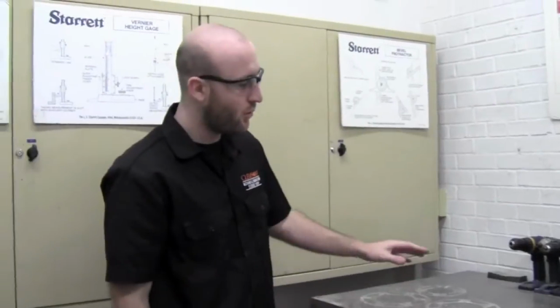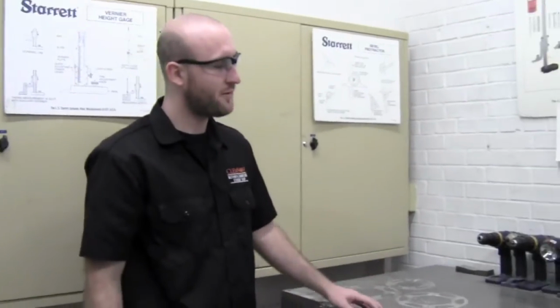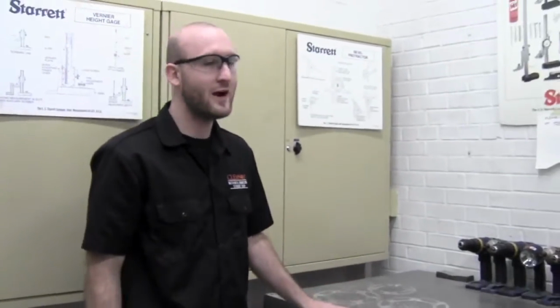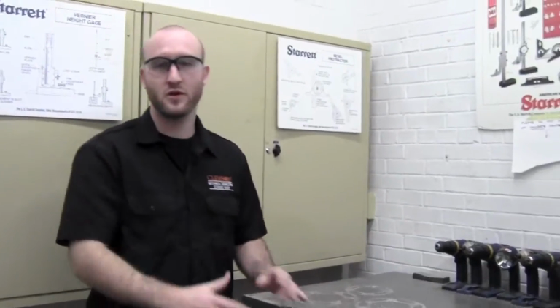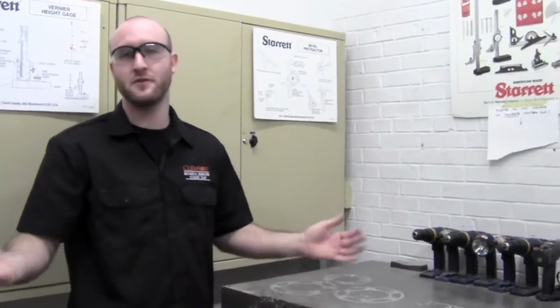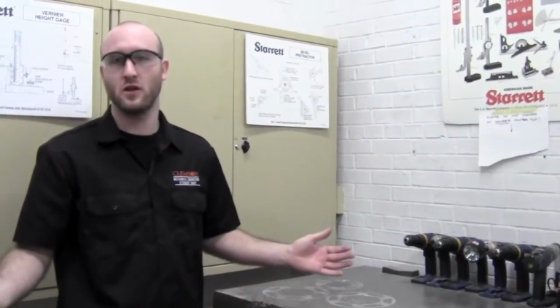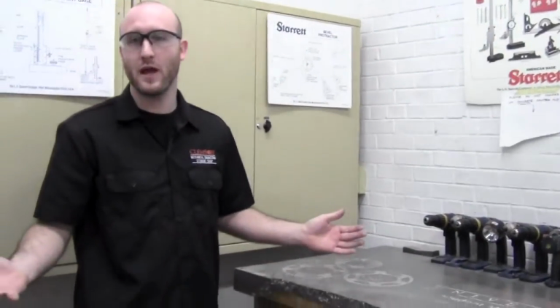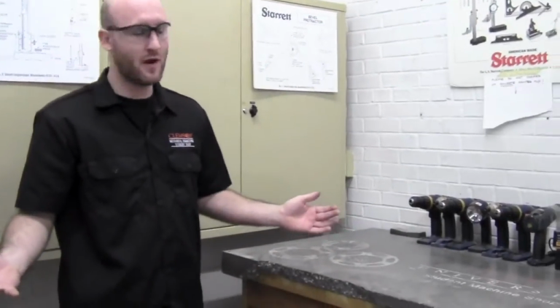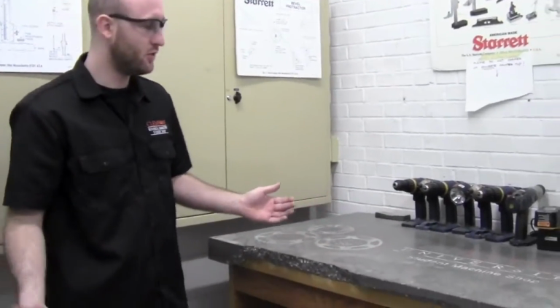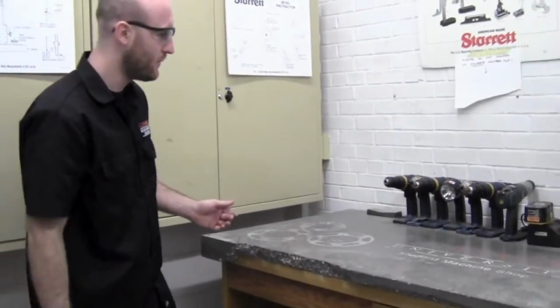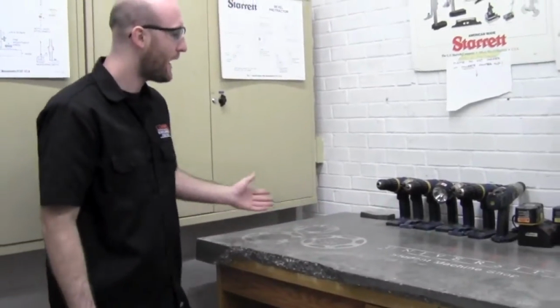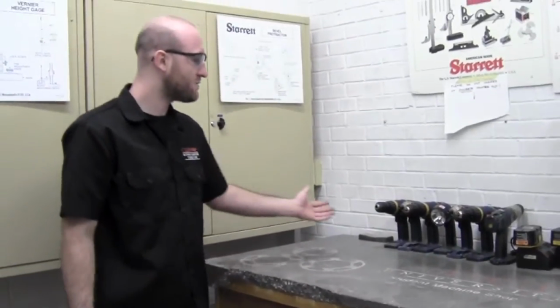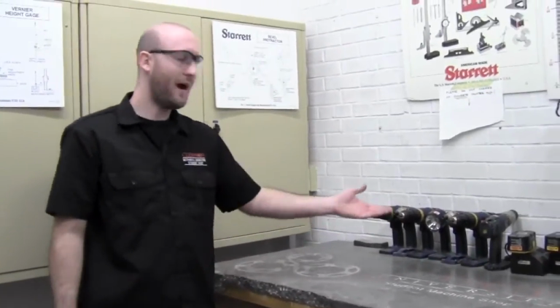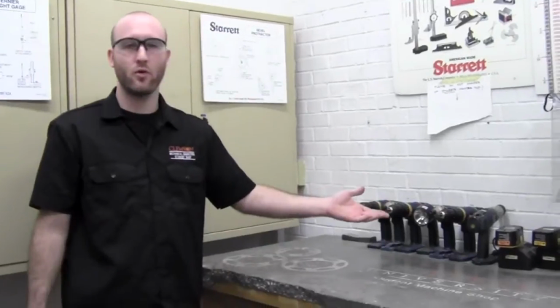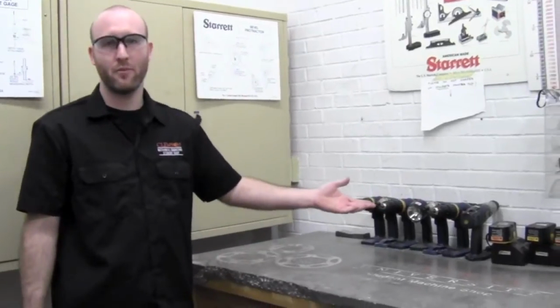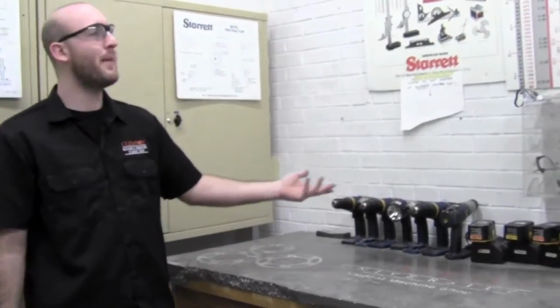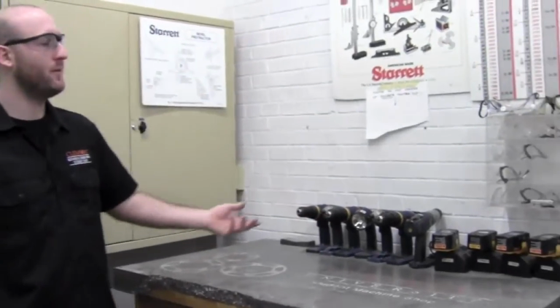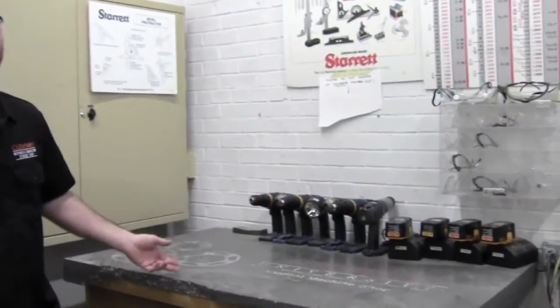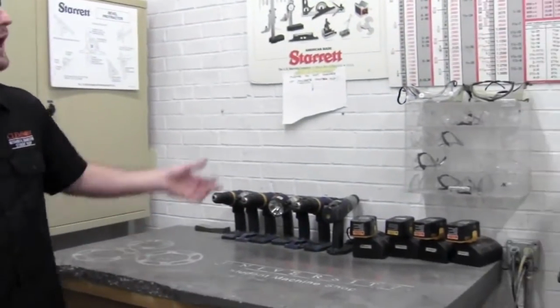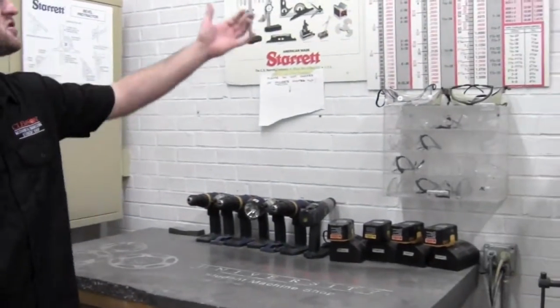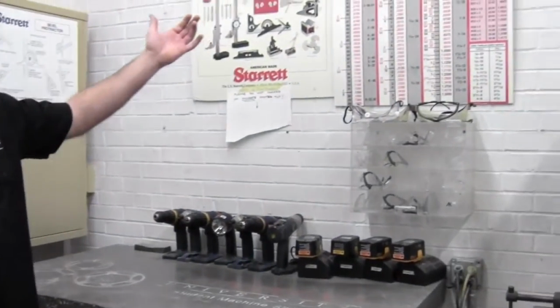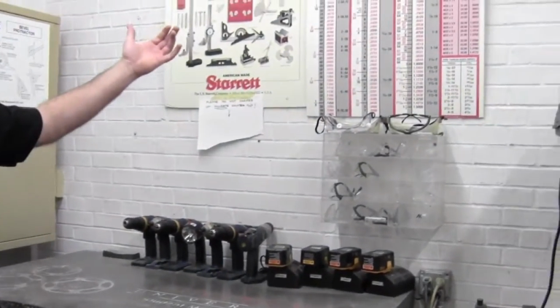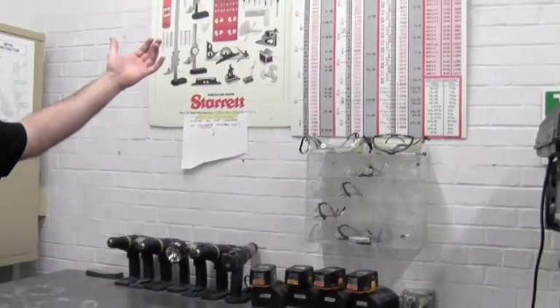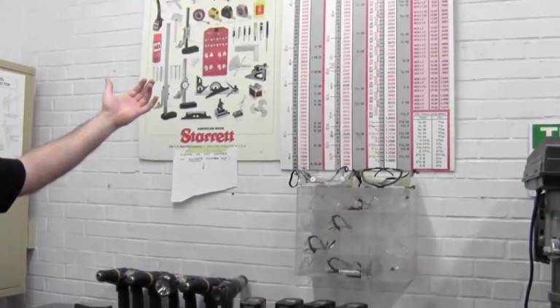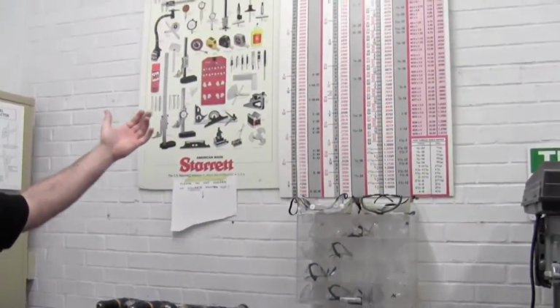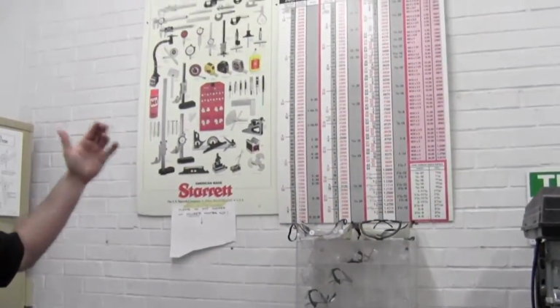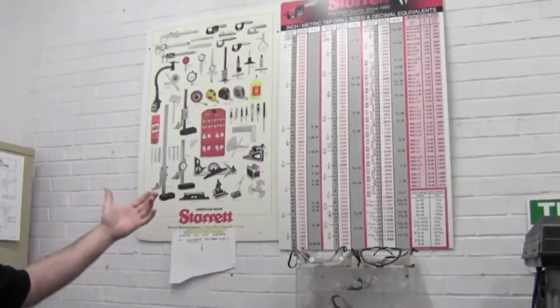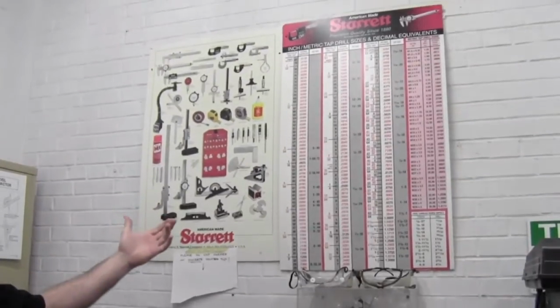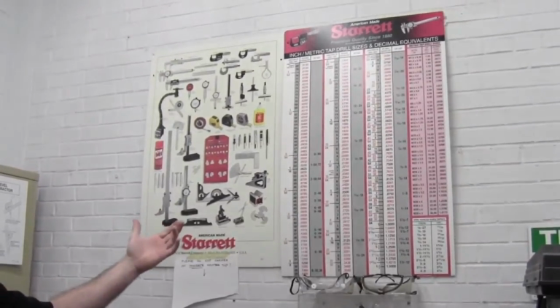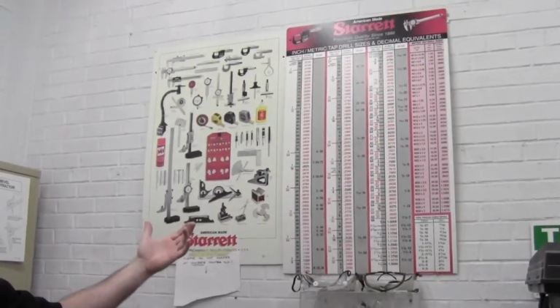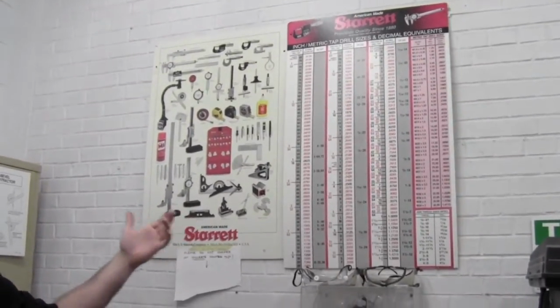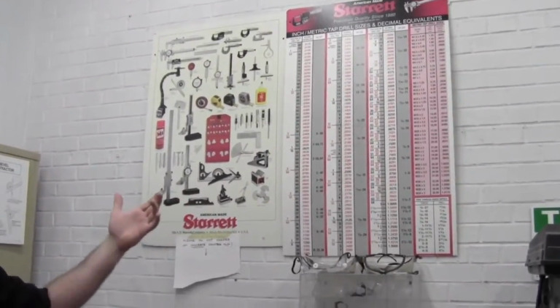We also have a variety of work surfaces located around this room and some small power equipment operated by battery. Up on this wall you can see our drill and tap chart, which is used for threading holes or rods.